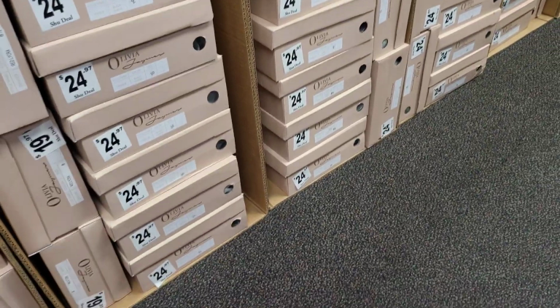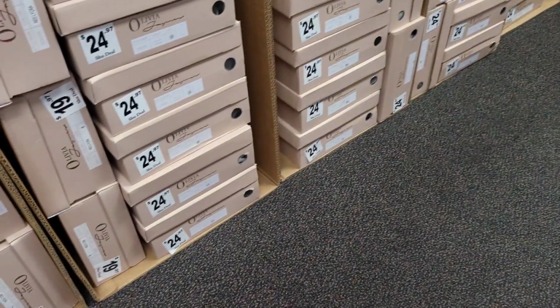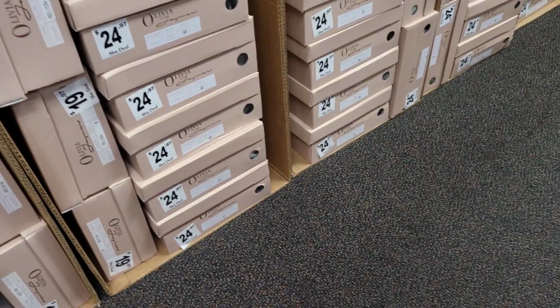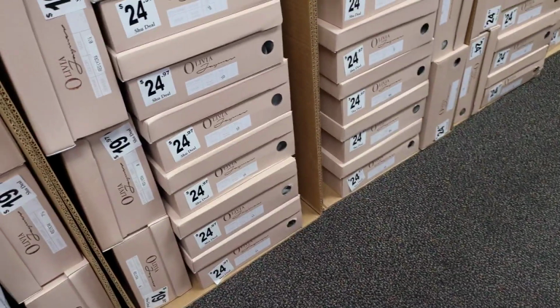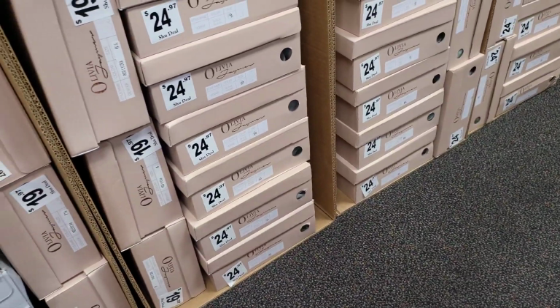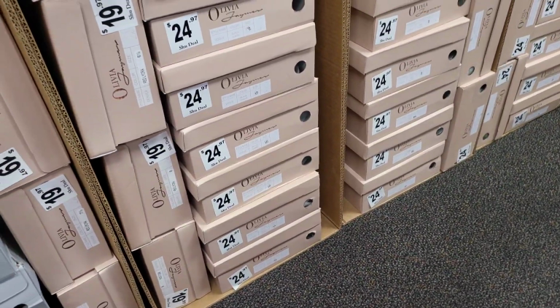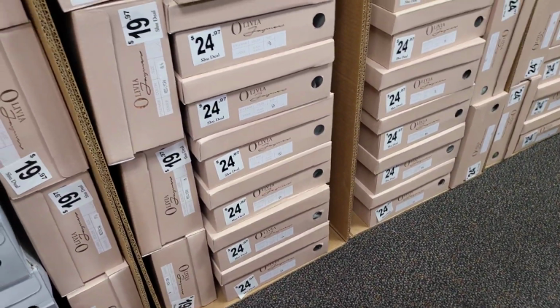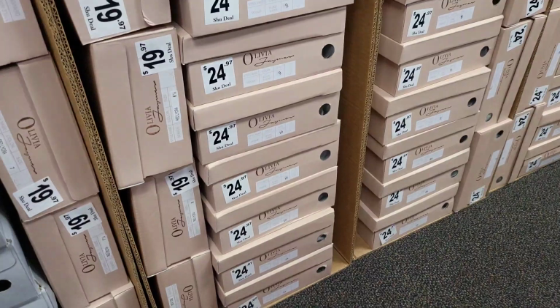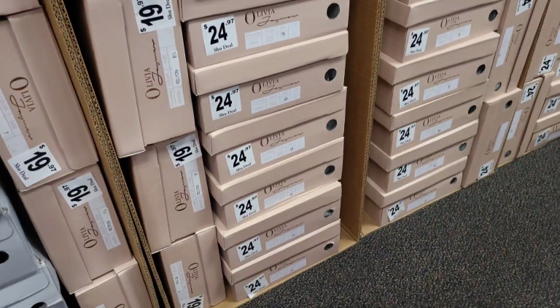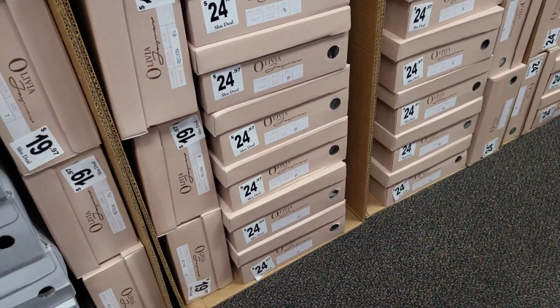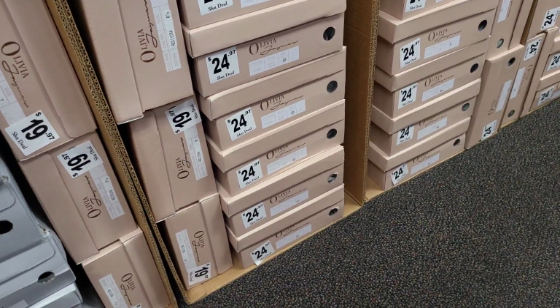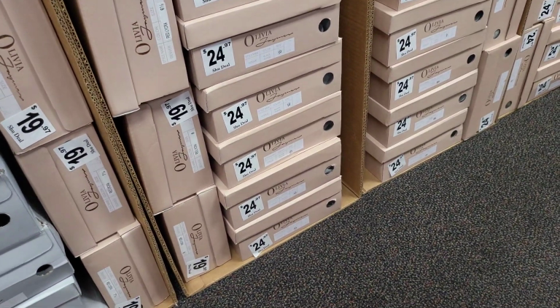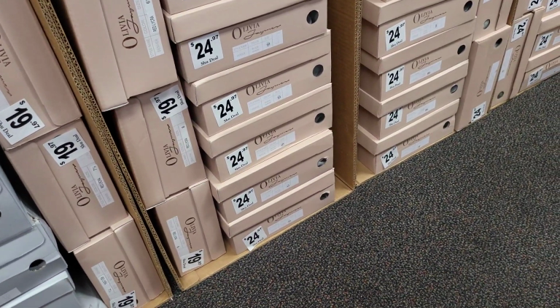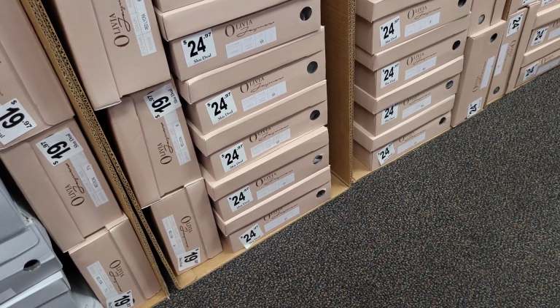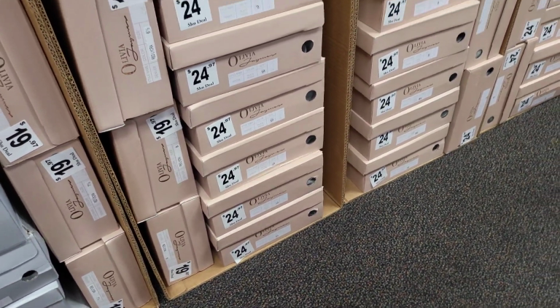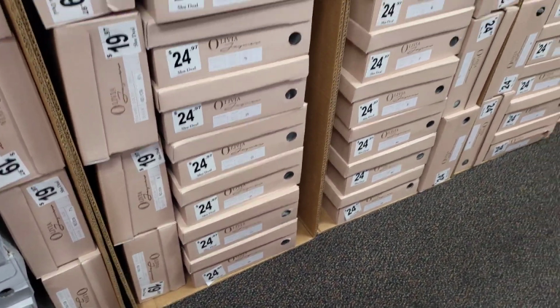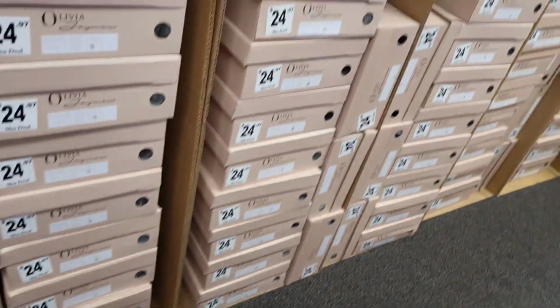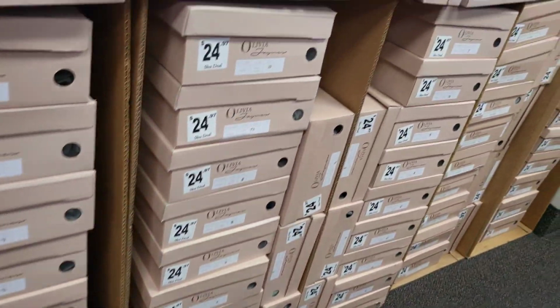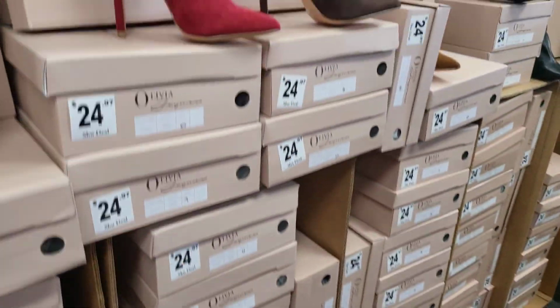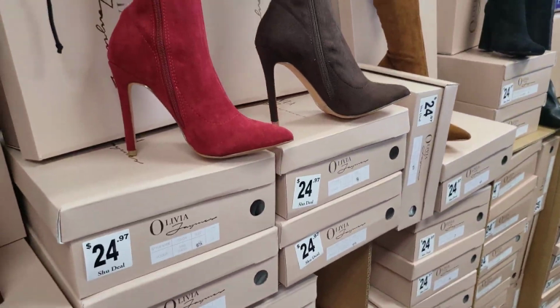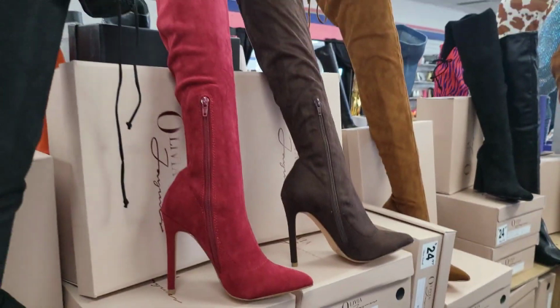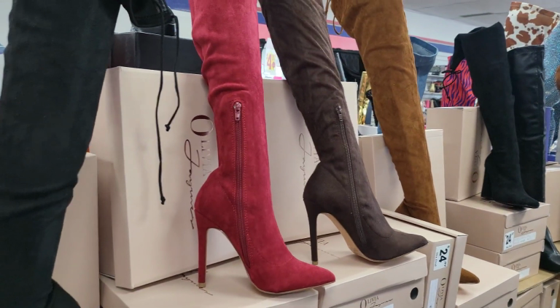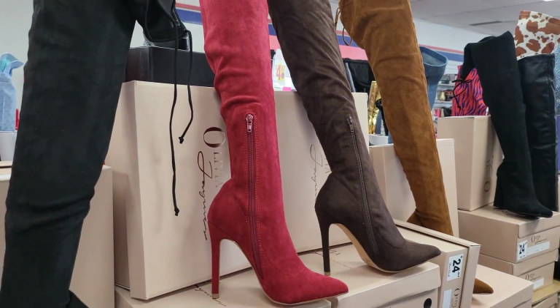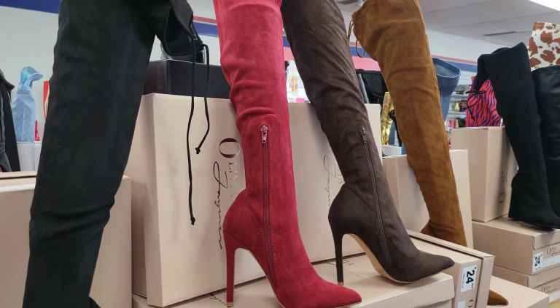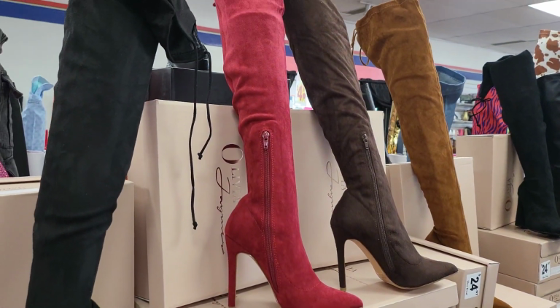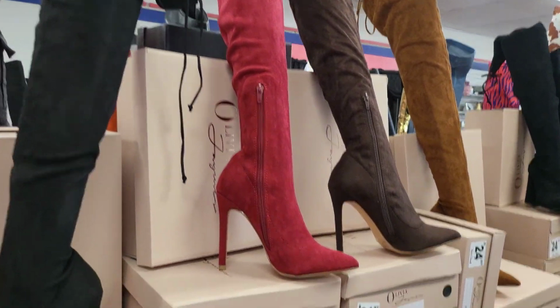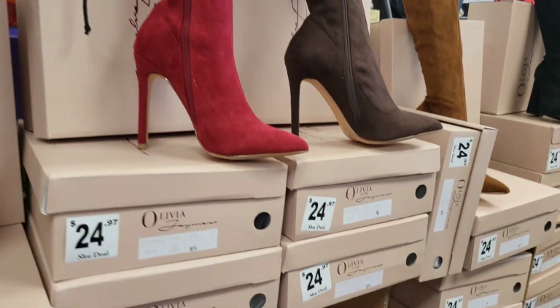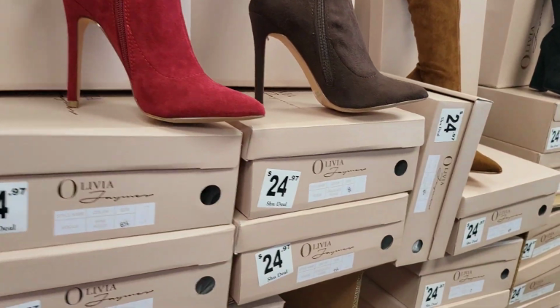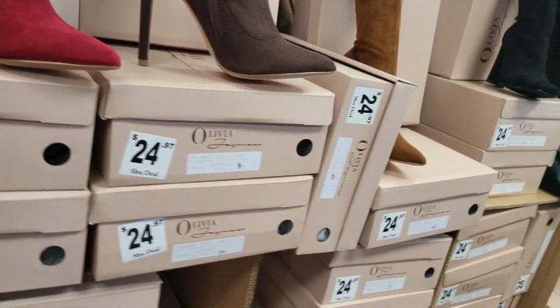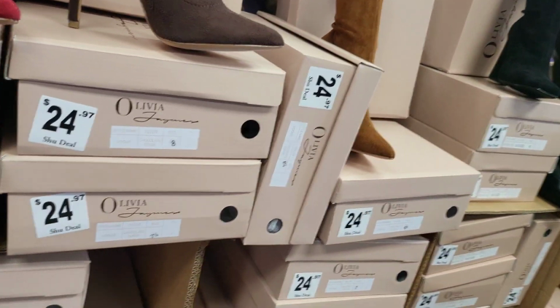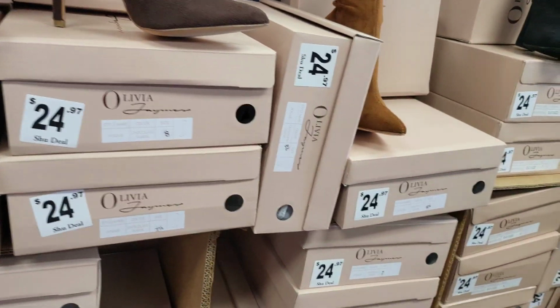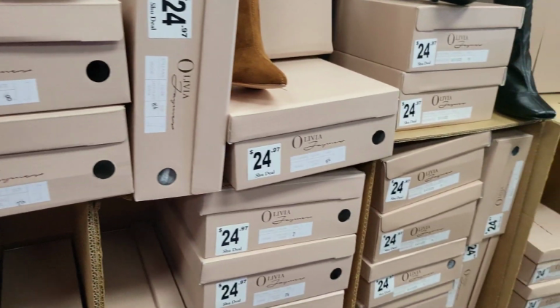Most of the boots appear to be around $19.97 or $24.97, and the price does increase from there. These are all cute — the red, the chocolate. Do y'all see anything you like? Tell me how you'd wear it — what kind of outfit would you imagine with the boot or shoe?